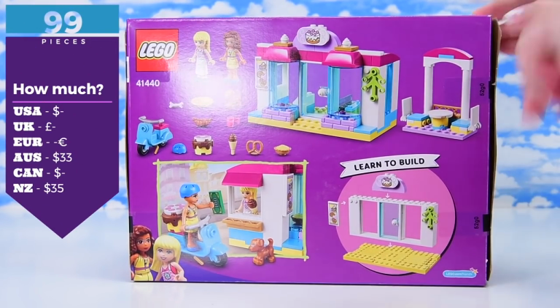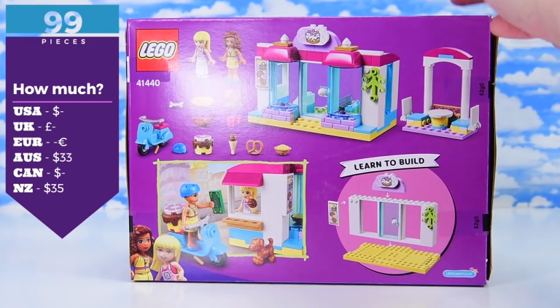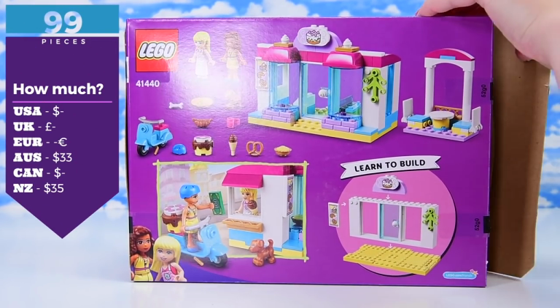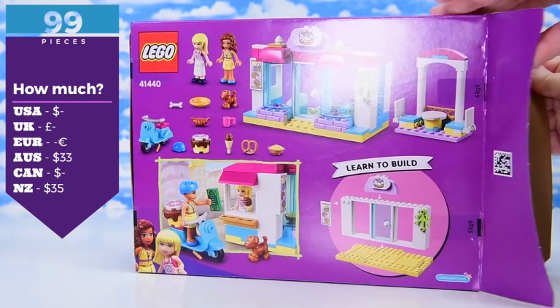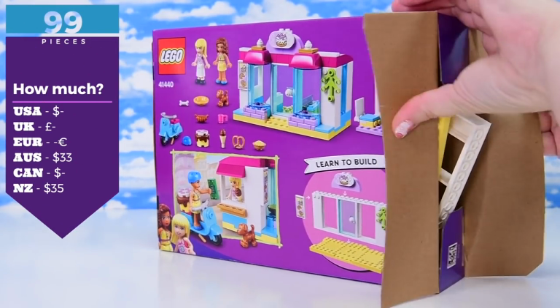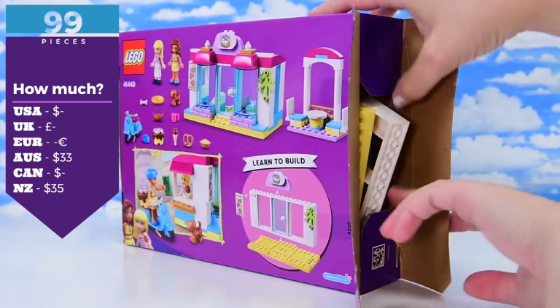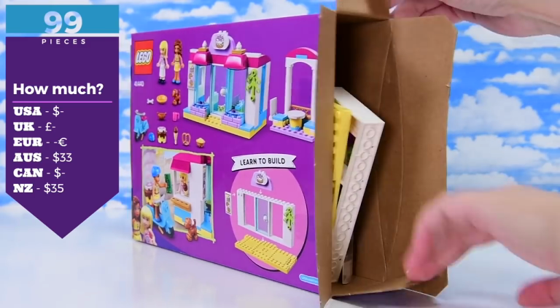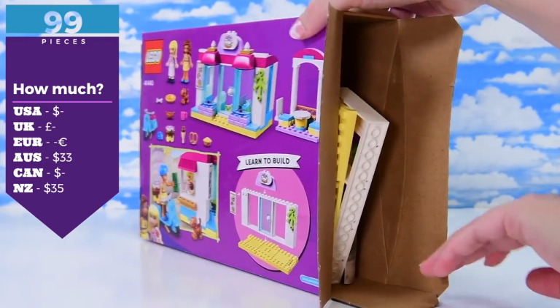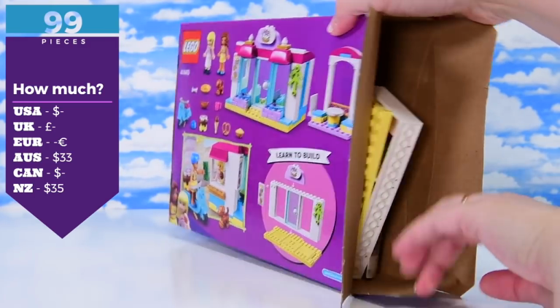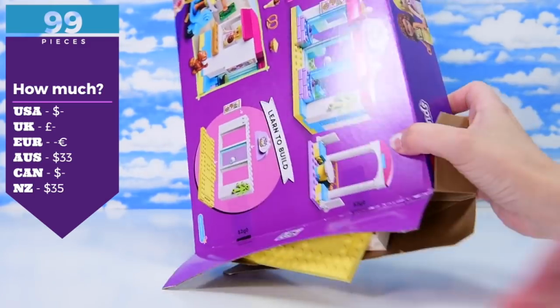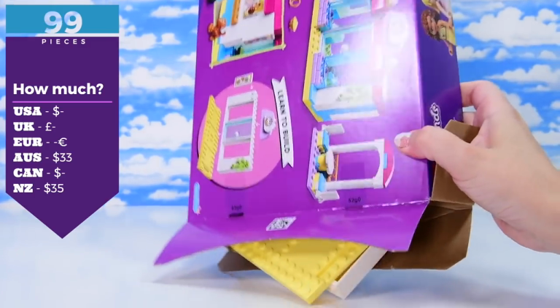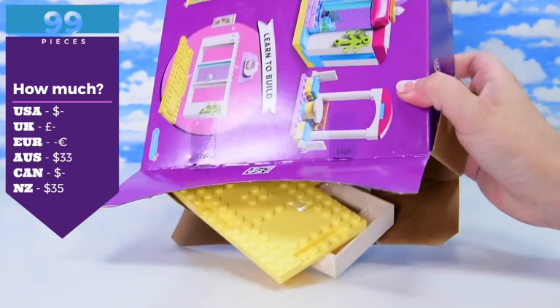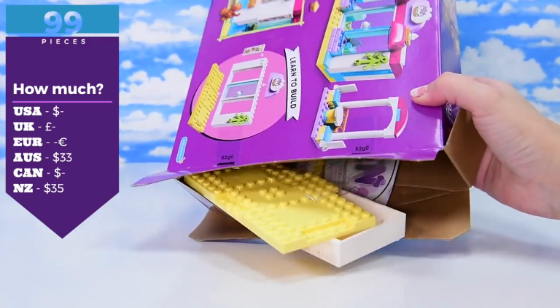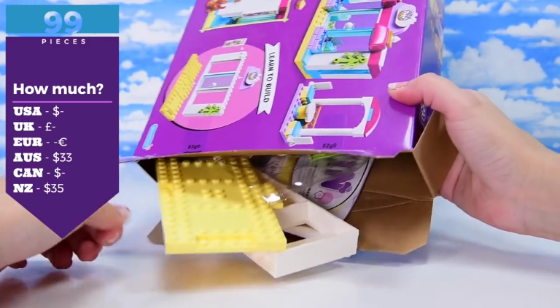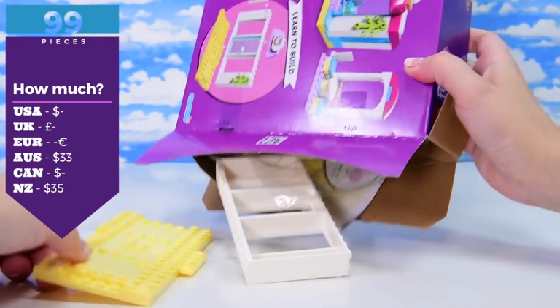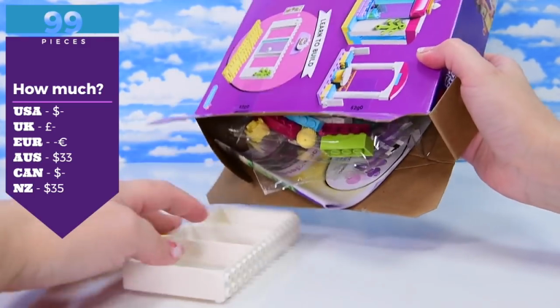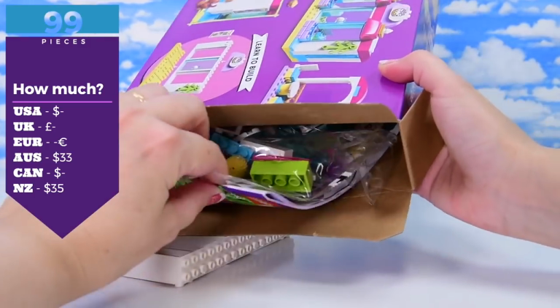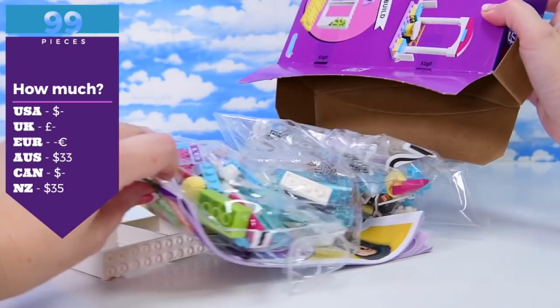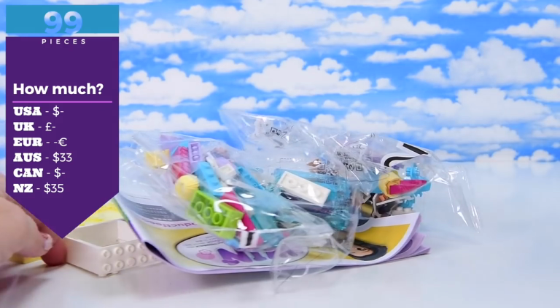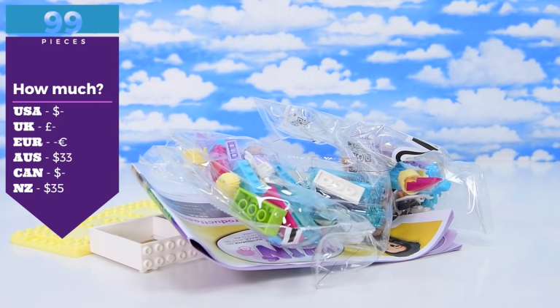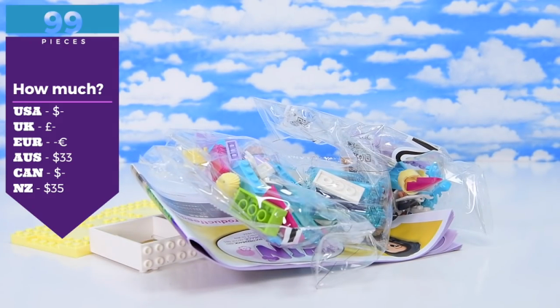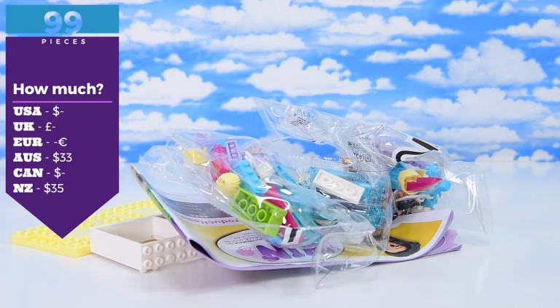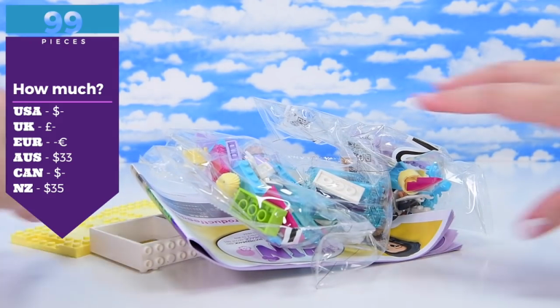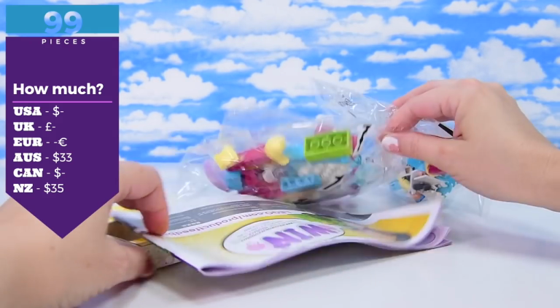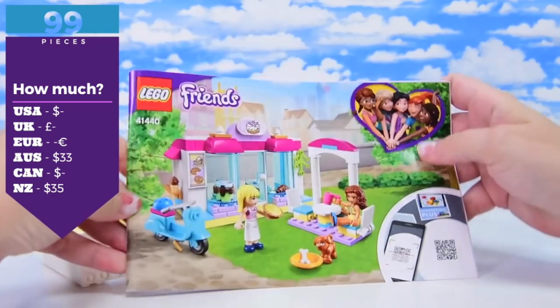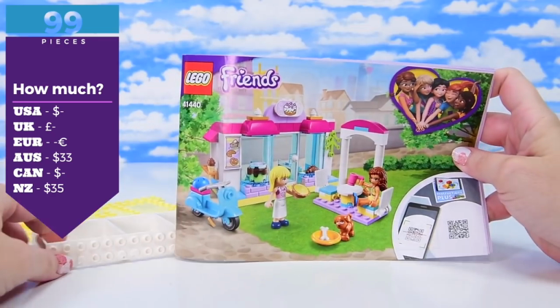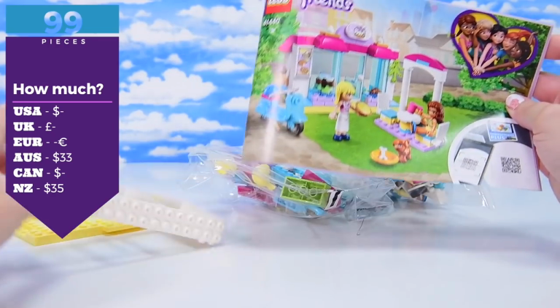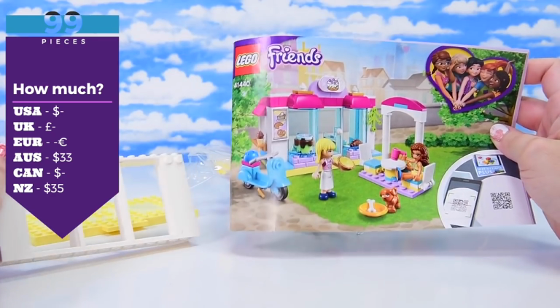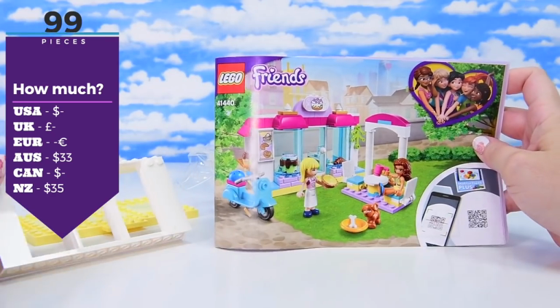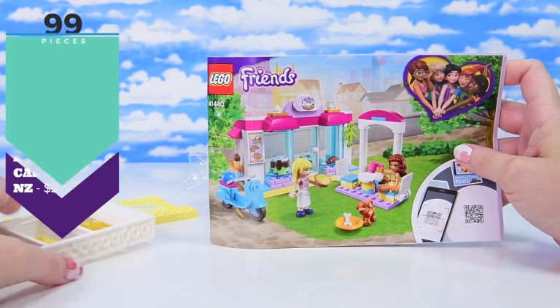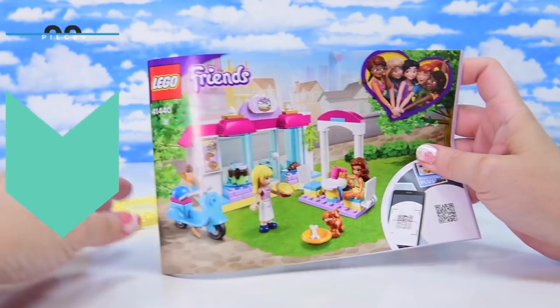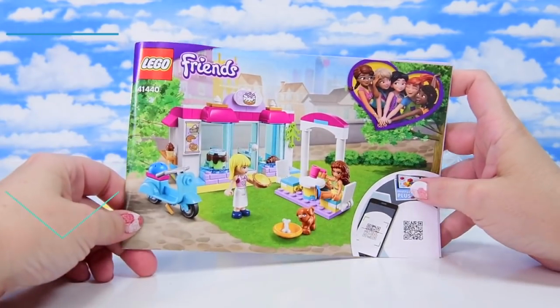So this is the Heartlake City Bakery. There are 99 pieces. It is discontinued everywhere except for Australia and New Zealand at the moment on the Lego shop online. So you can probably still find it in stores, but you can't get it from the Lego shop online anymore because it's retired.